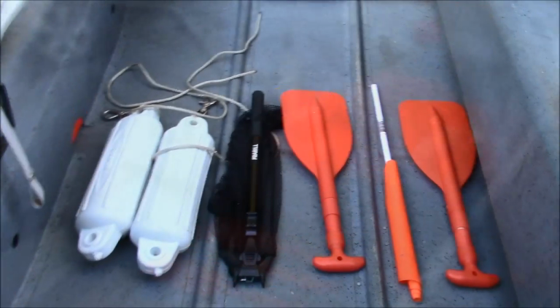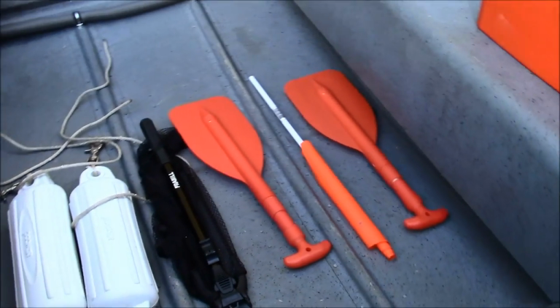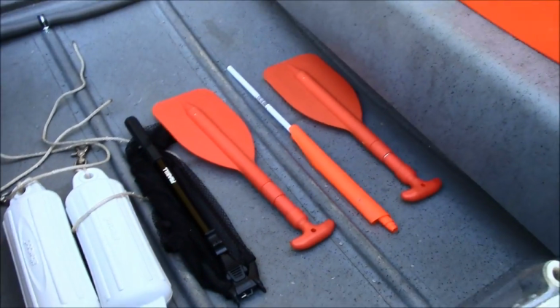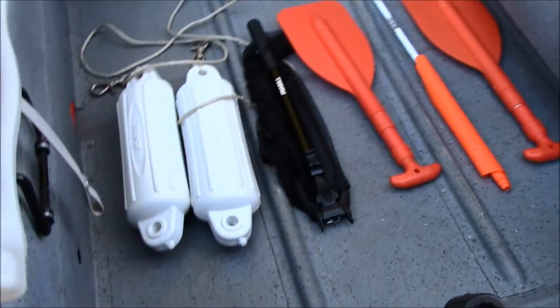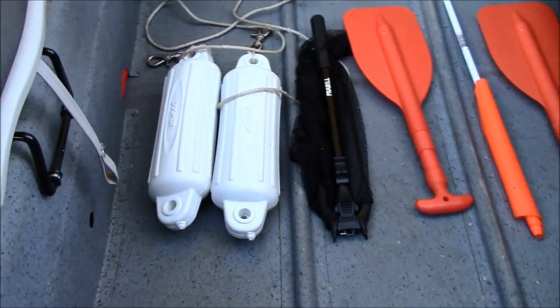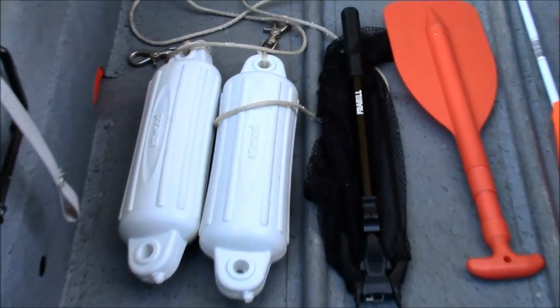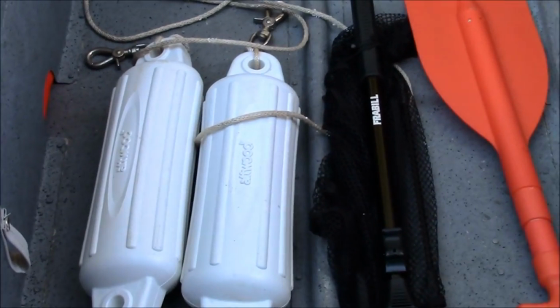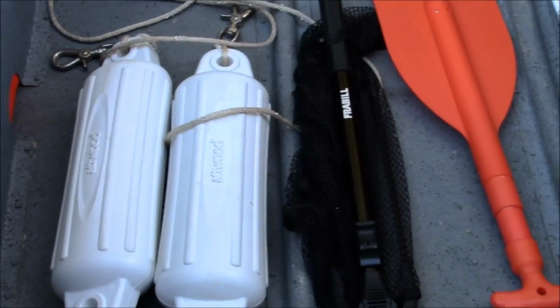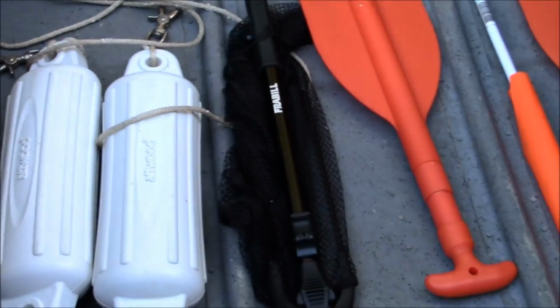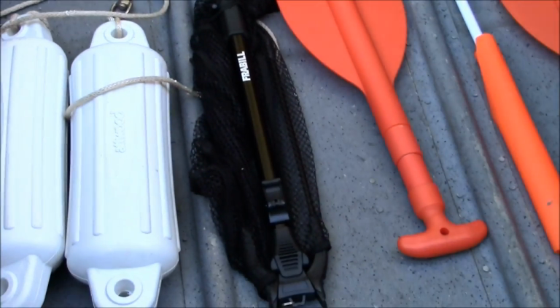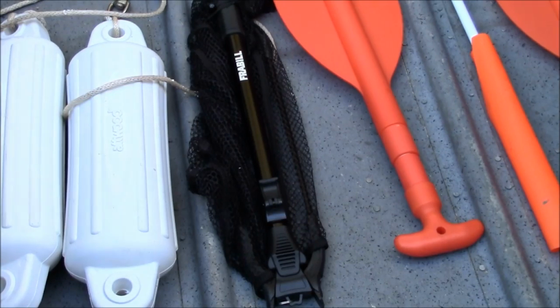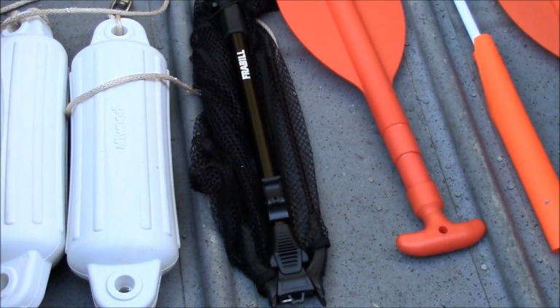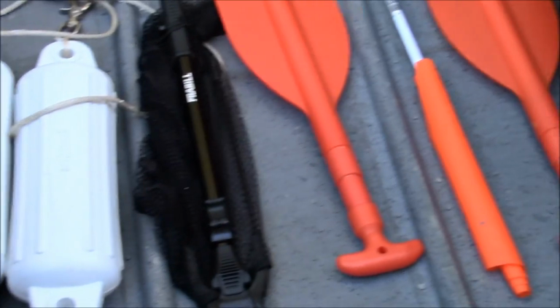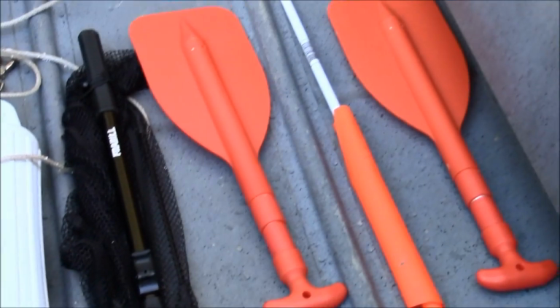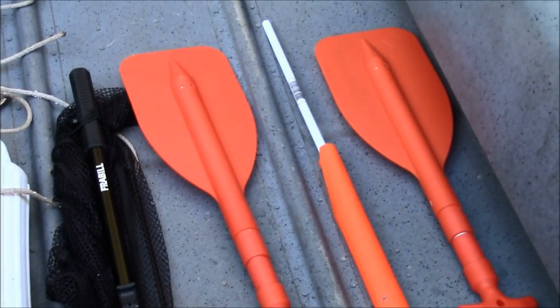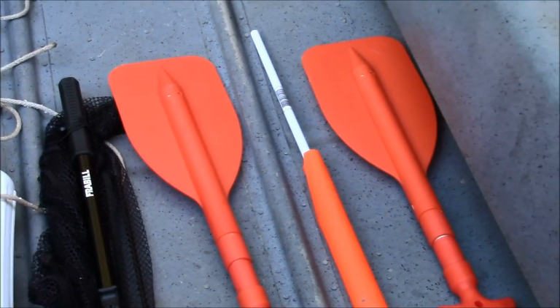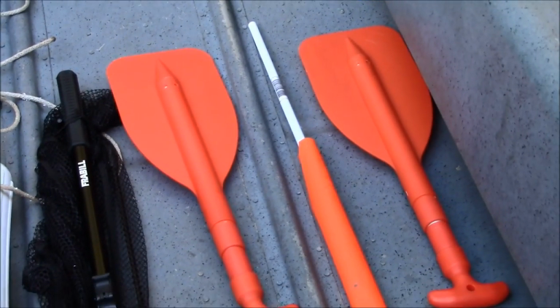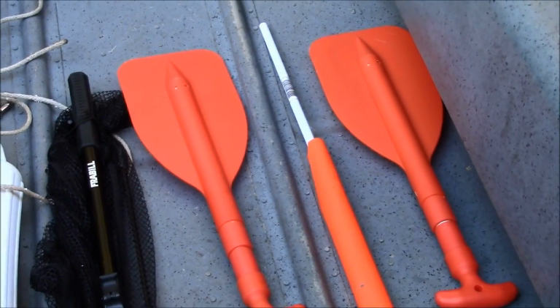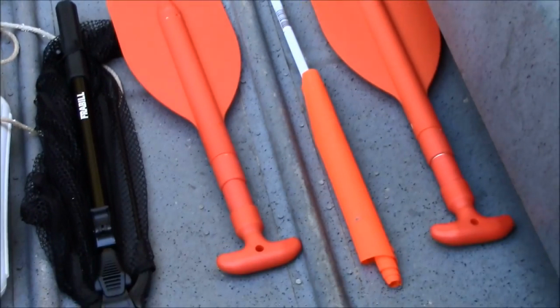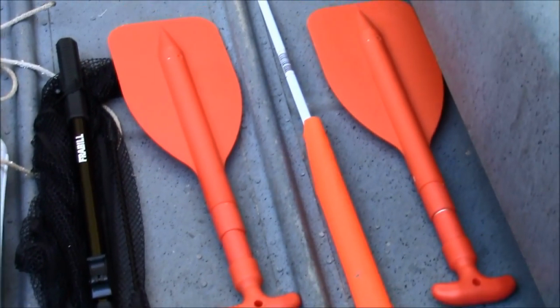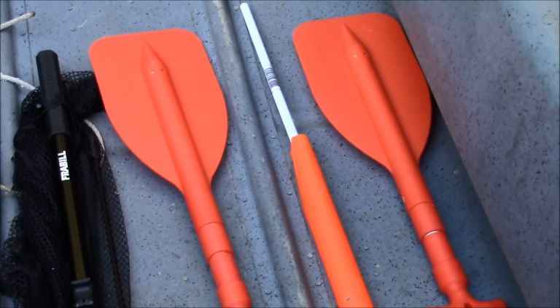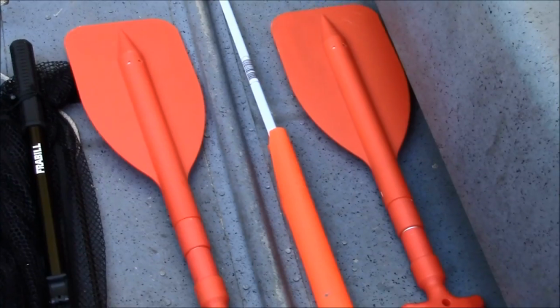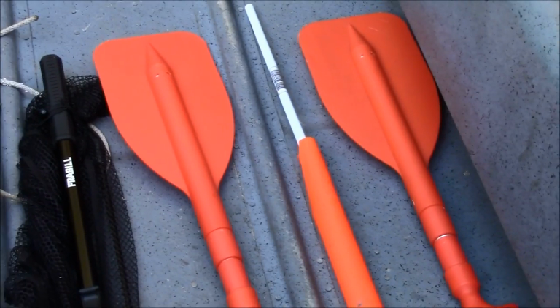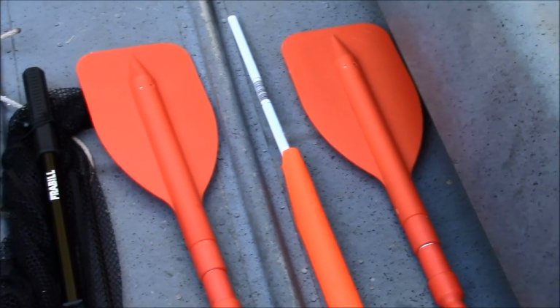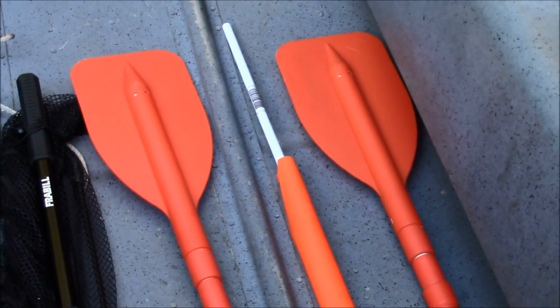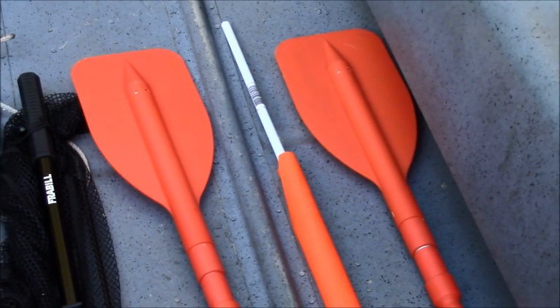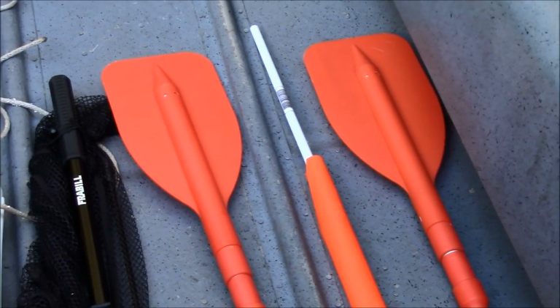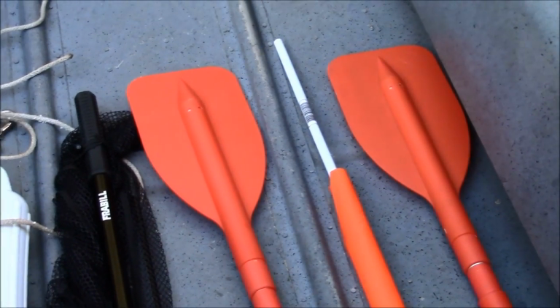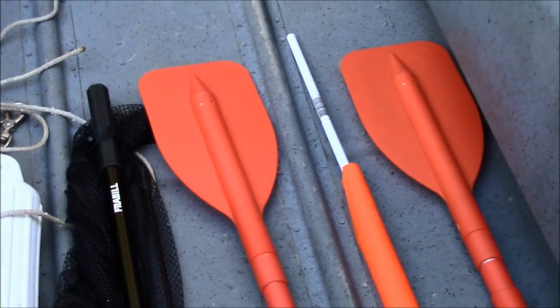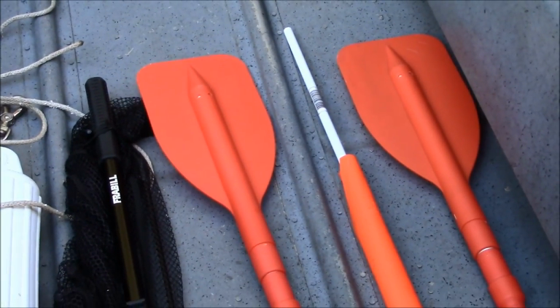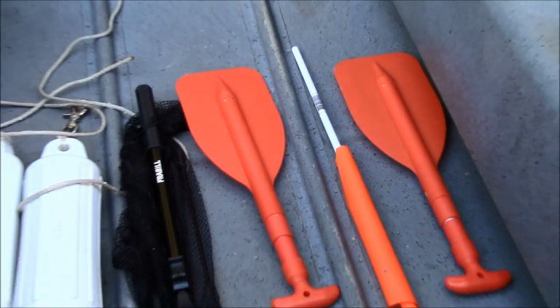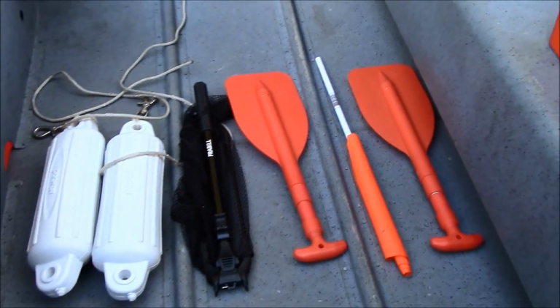Under the middle seat I have two fenders, a collapsible fishing net, two emergency collapsible oars, and also a signal flag. You can never be too prepared, so it's always good to have these.